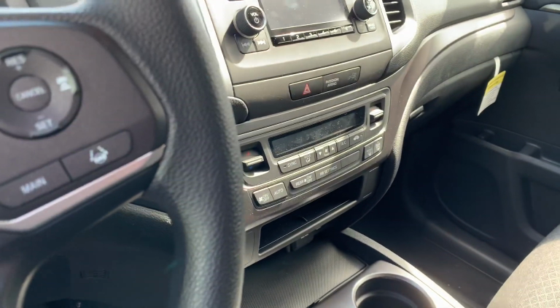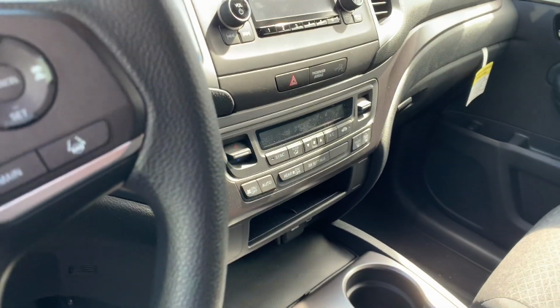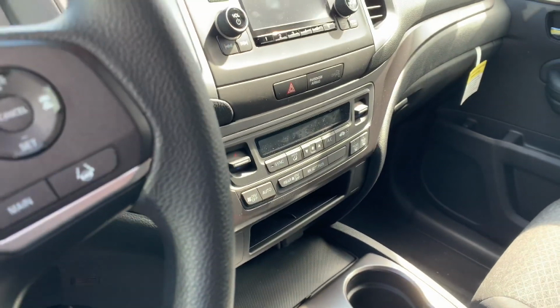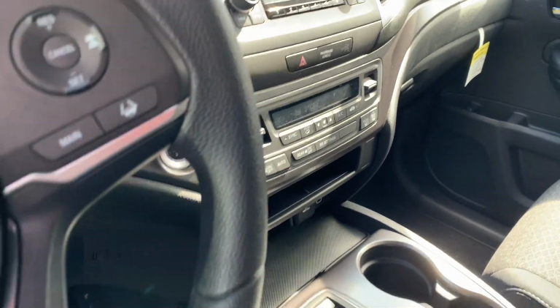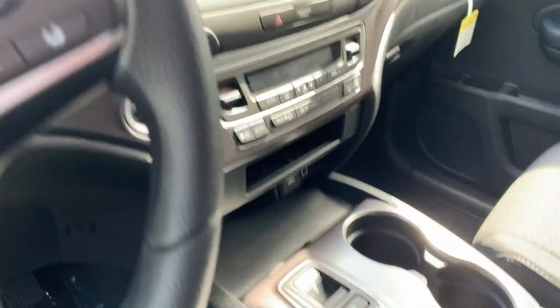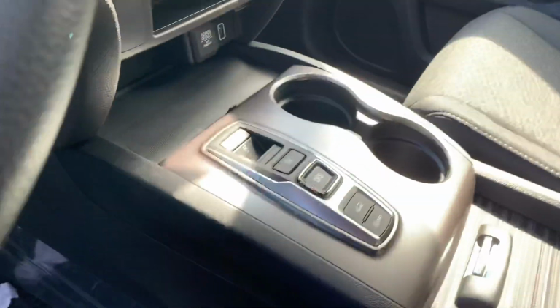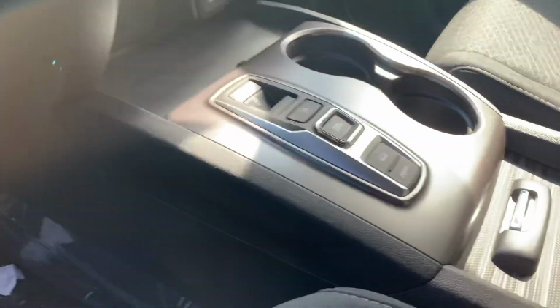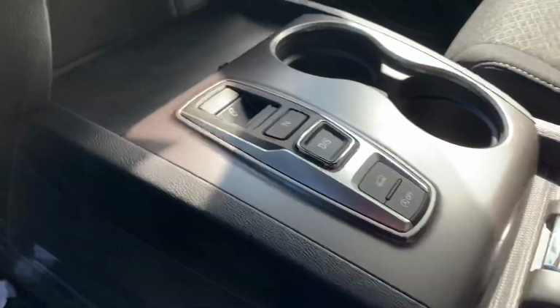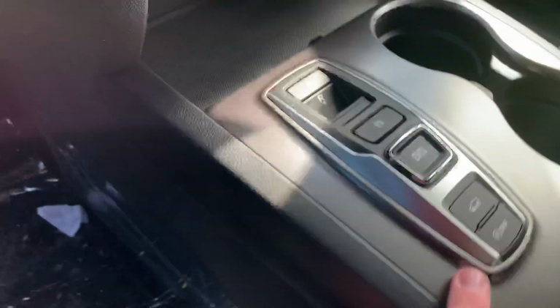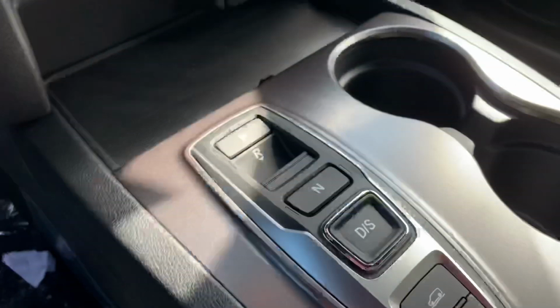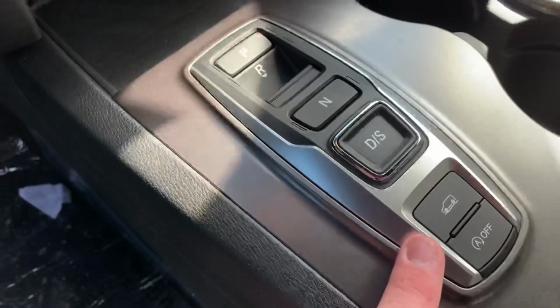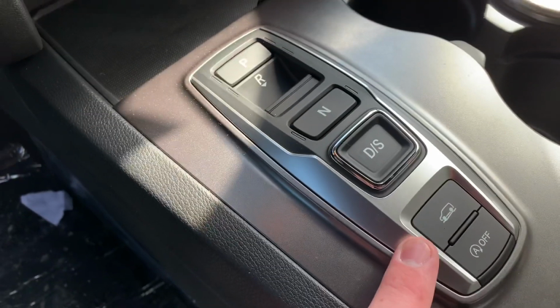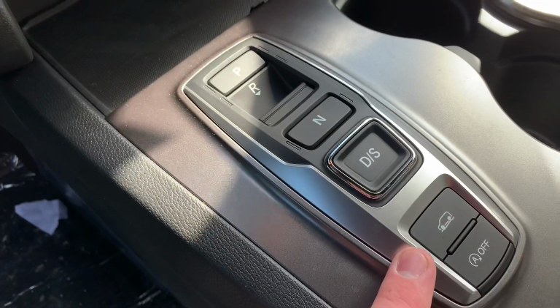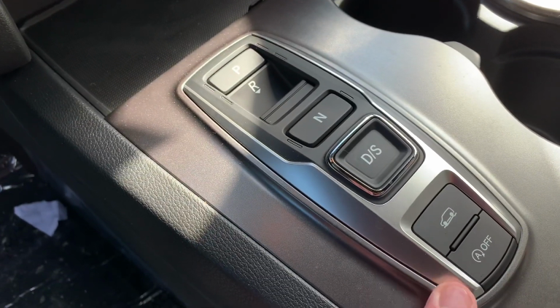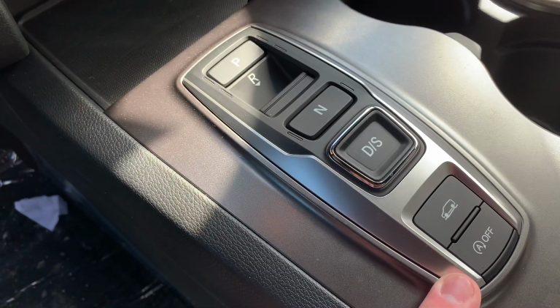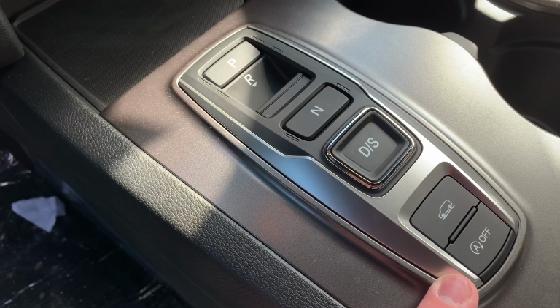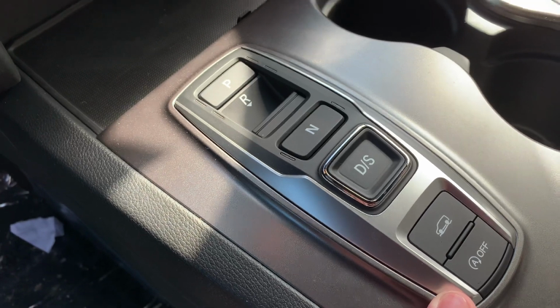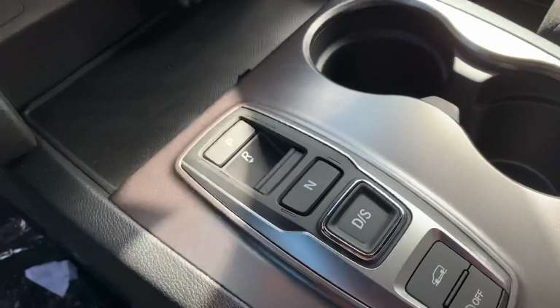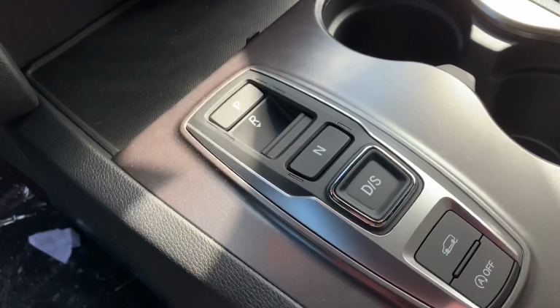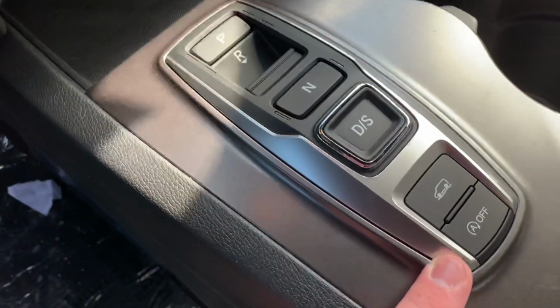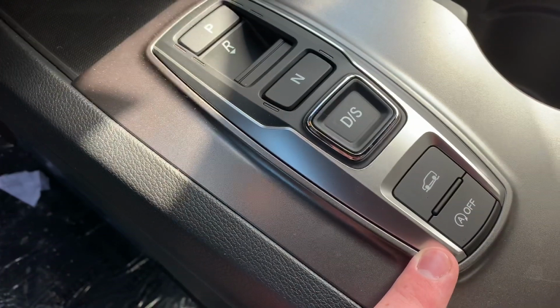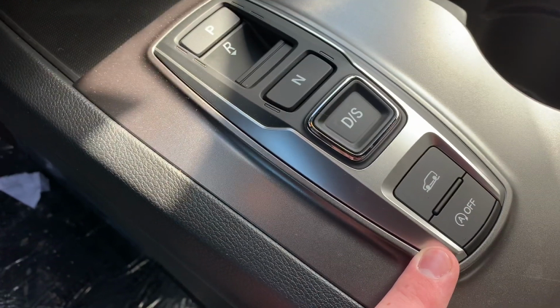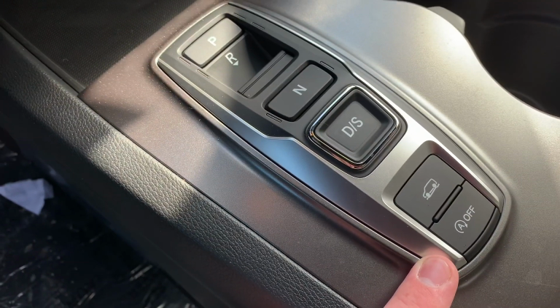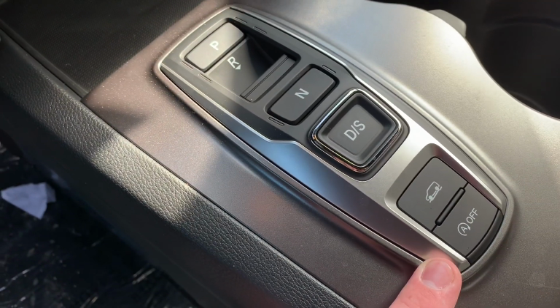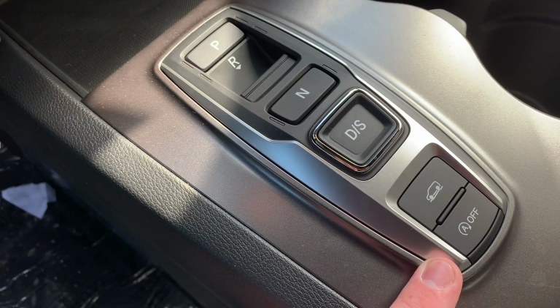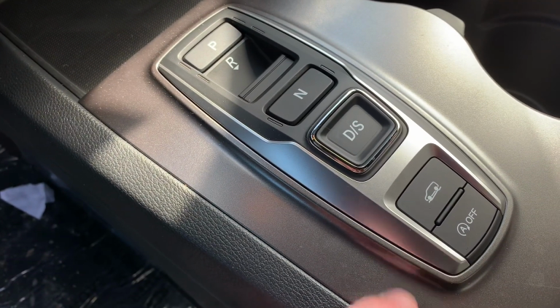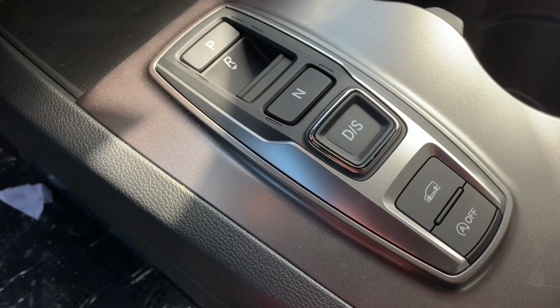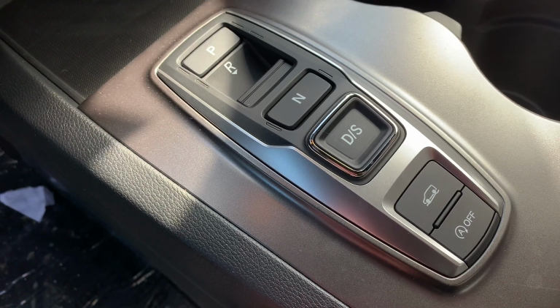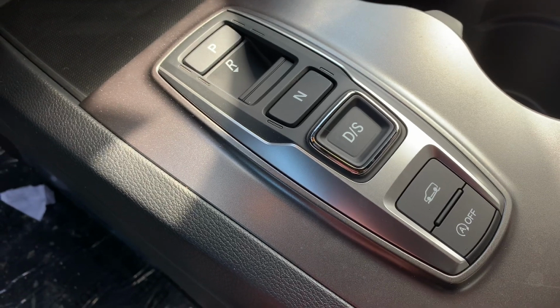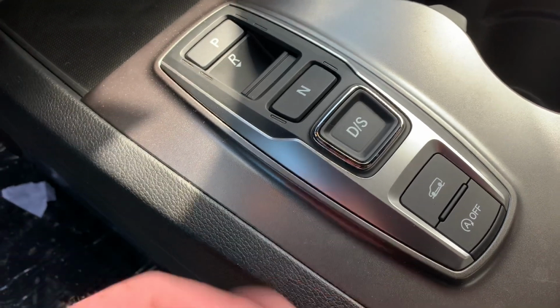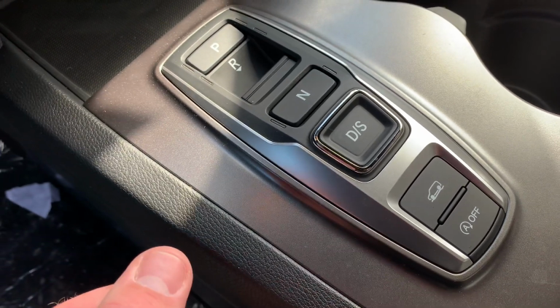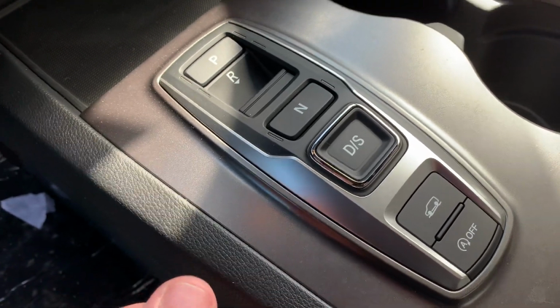AC and heat. Right here you also get the intelligent traction management and the auto engine off. So anytime you come to a complete stop it'll turn the engine off, and when you hit the gas it'll start back up.